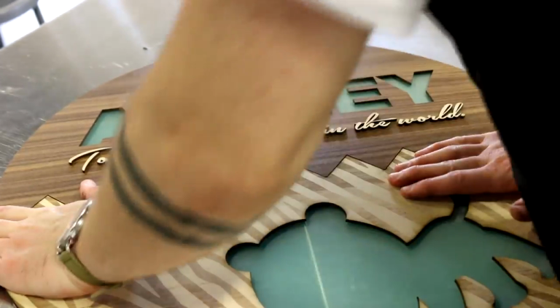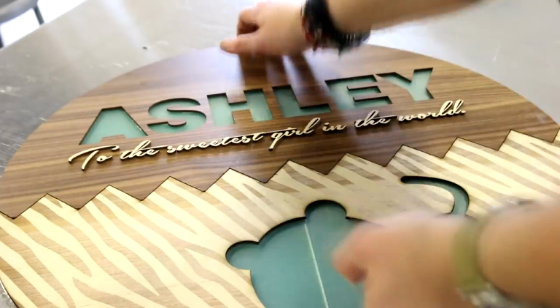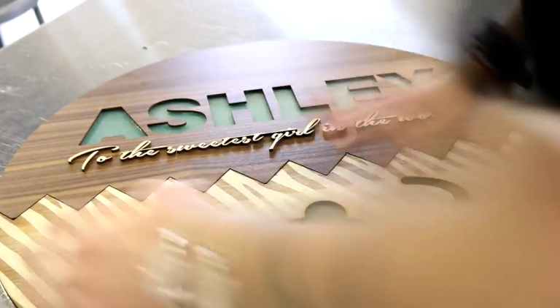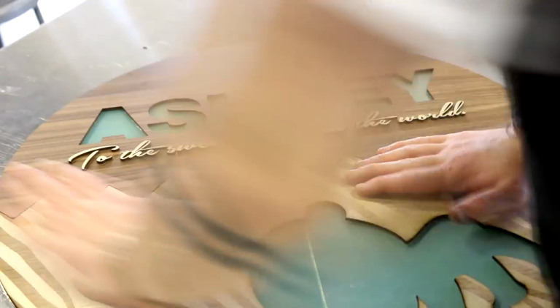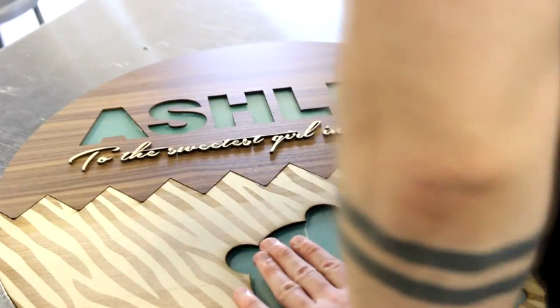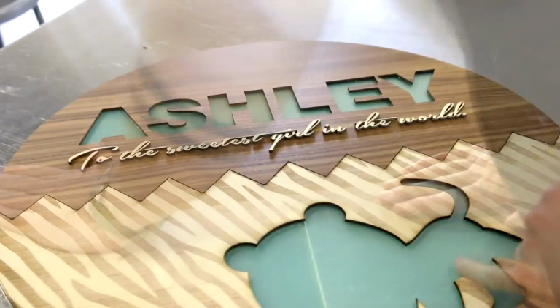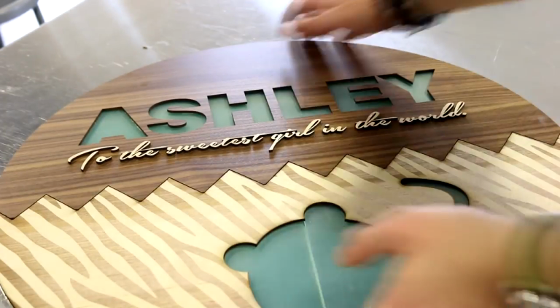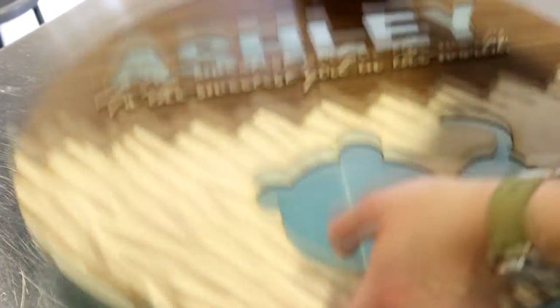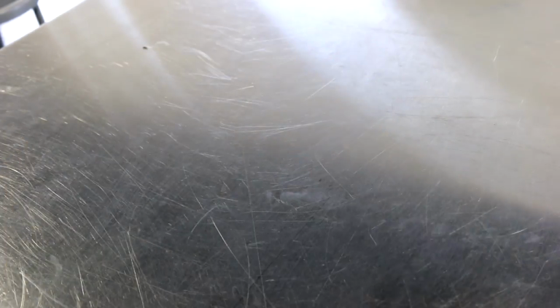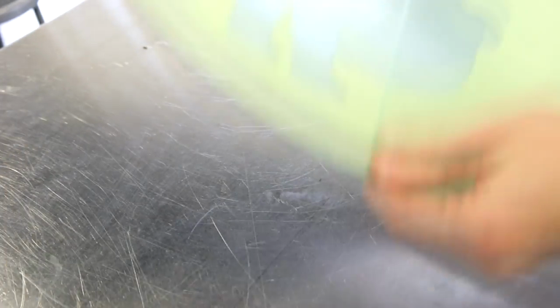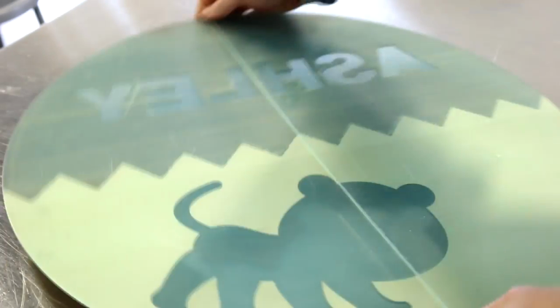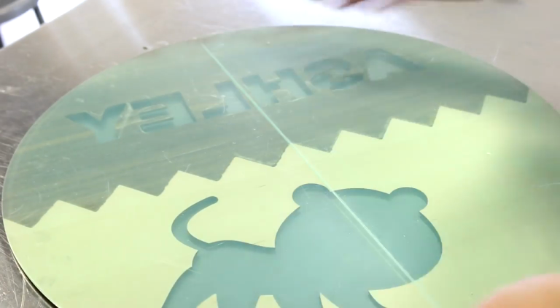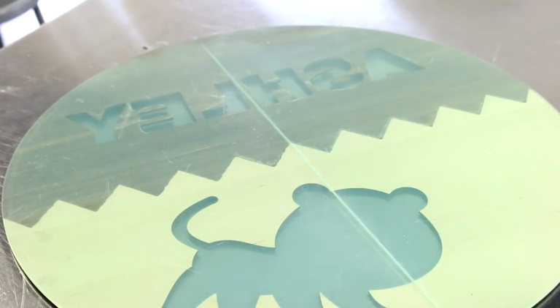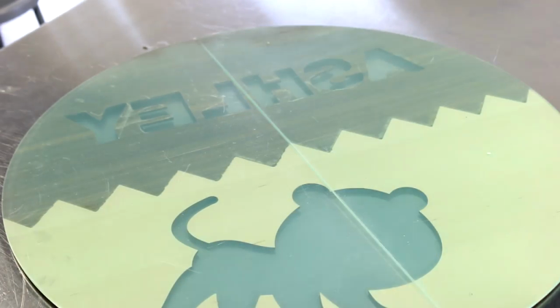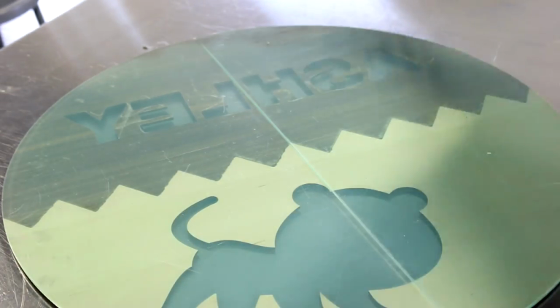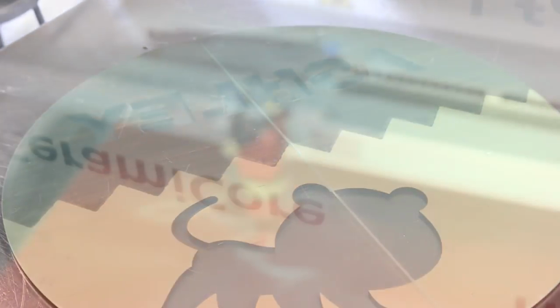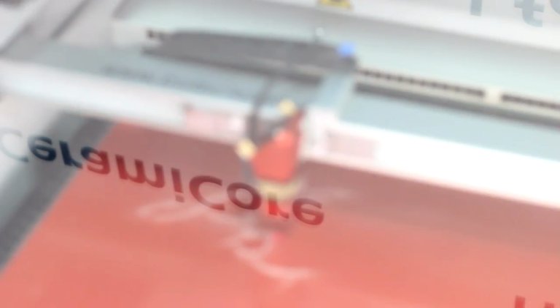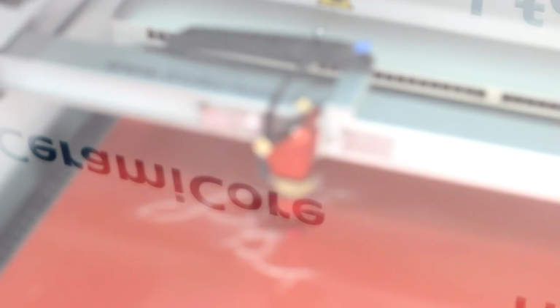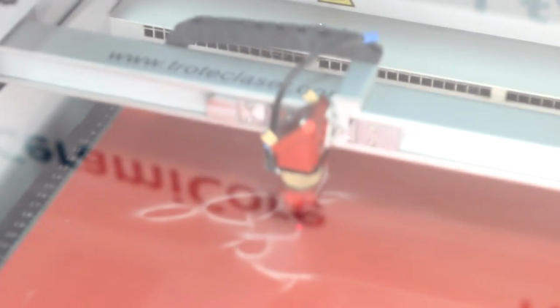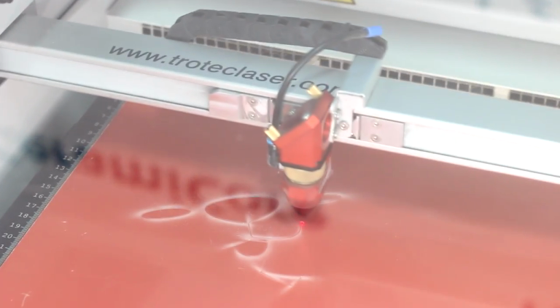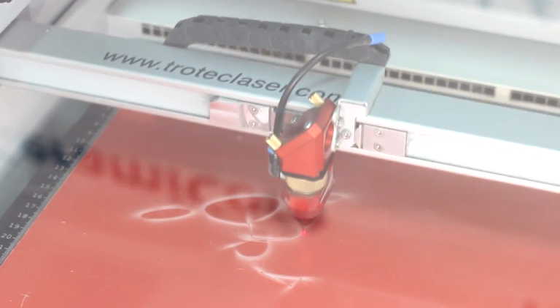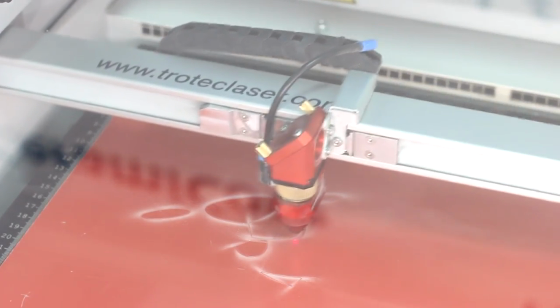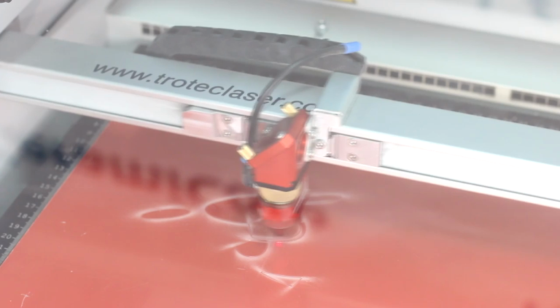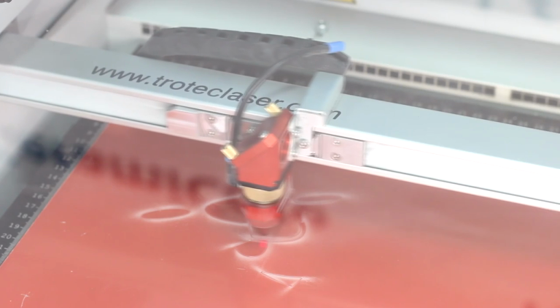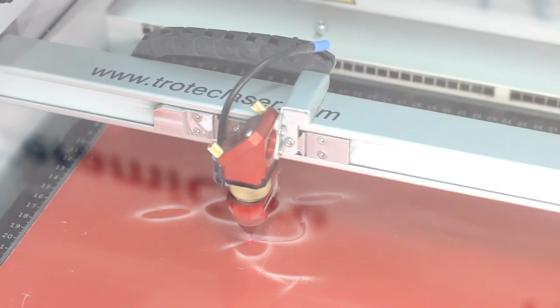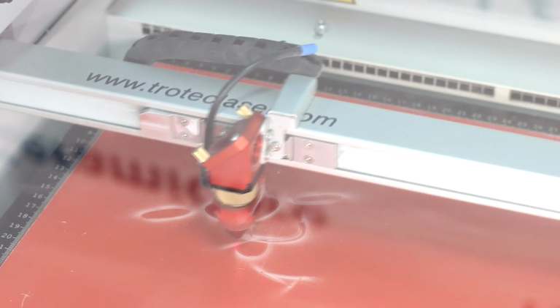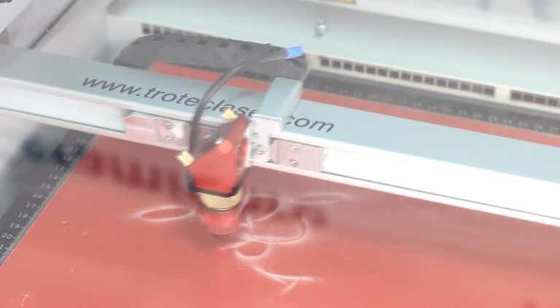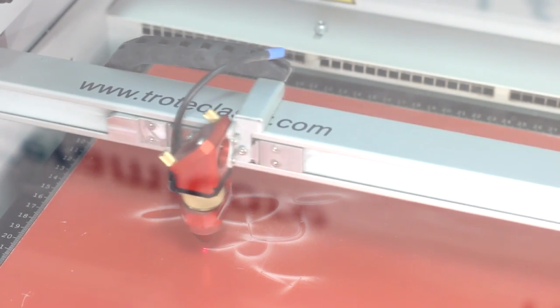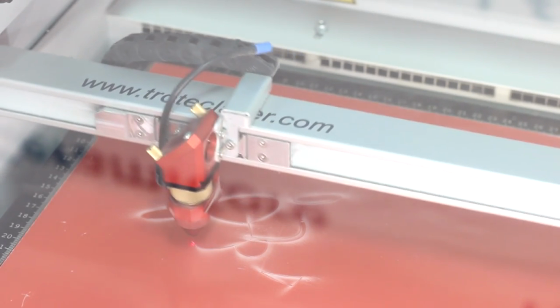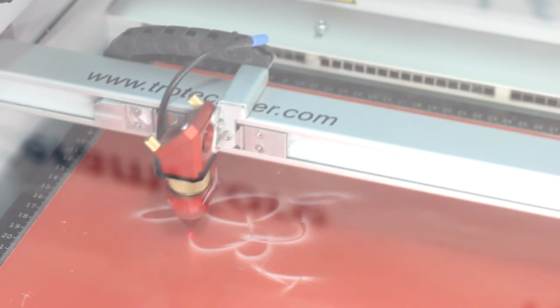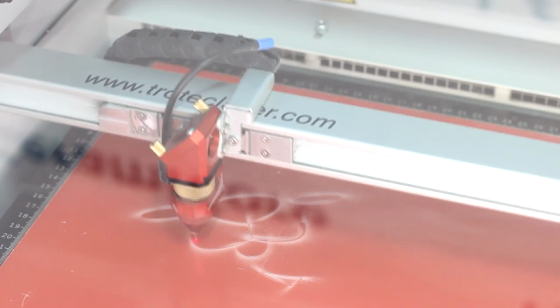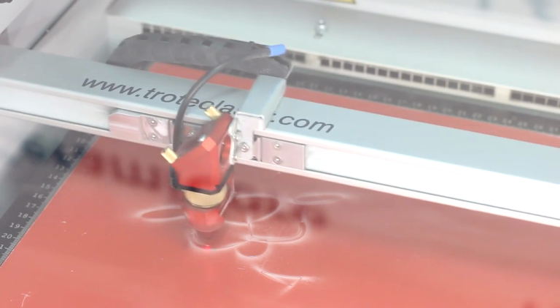We repeated the process a second time for our decorative cursive lettering, which we cut from our light colored birch and affixed carefully to our walnut using our kiss cut lines as a guide.